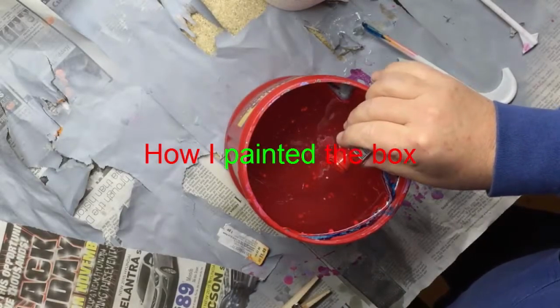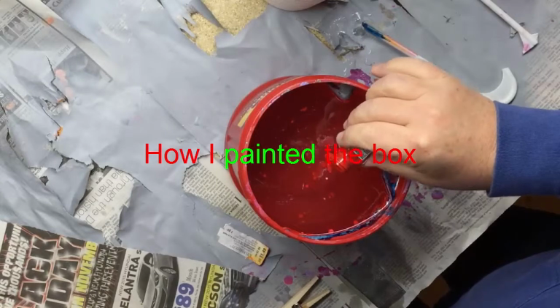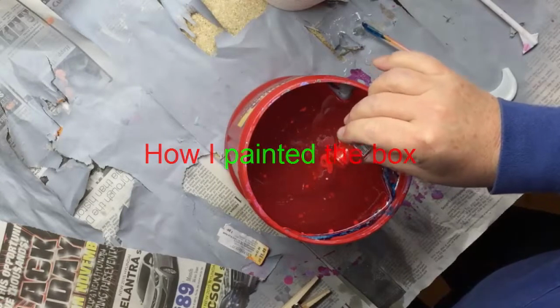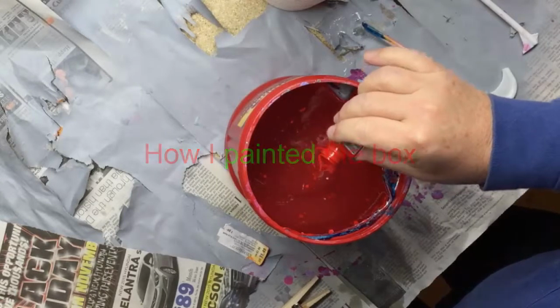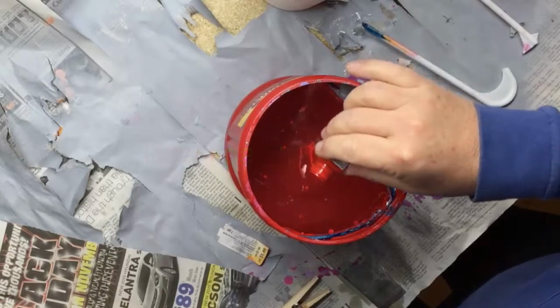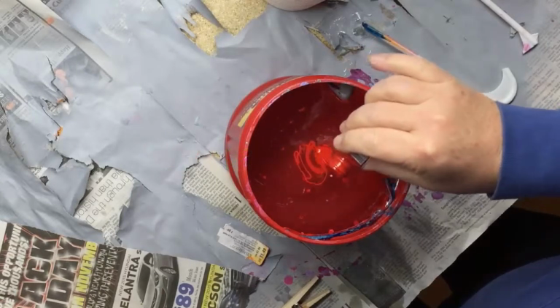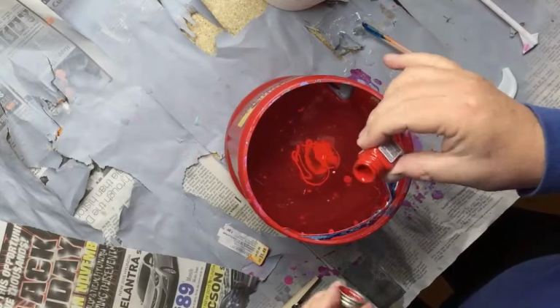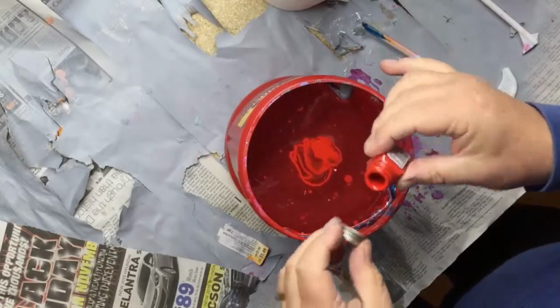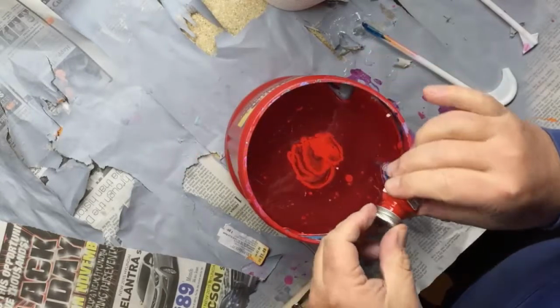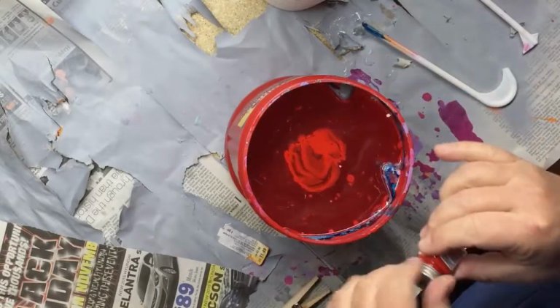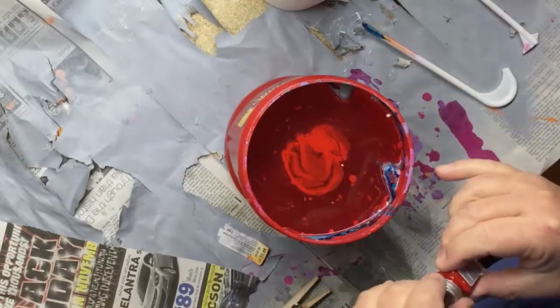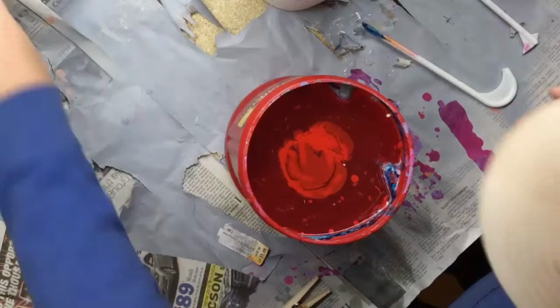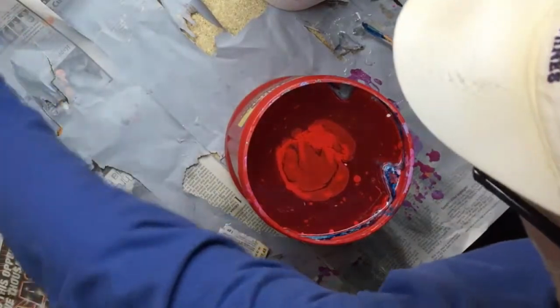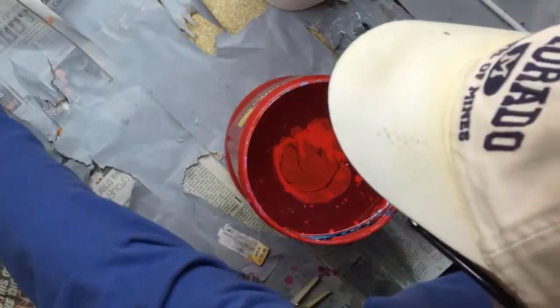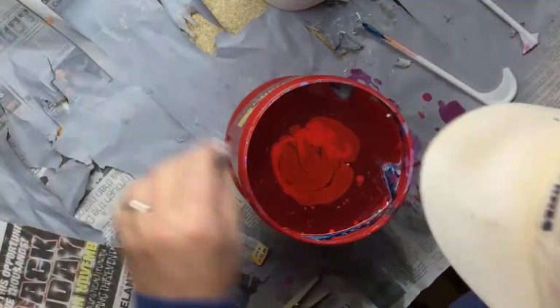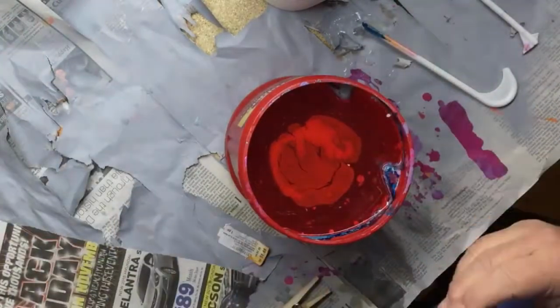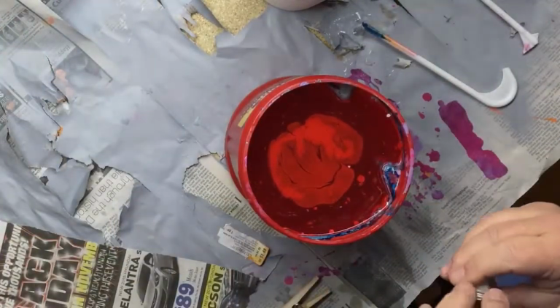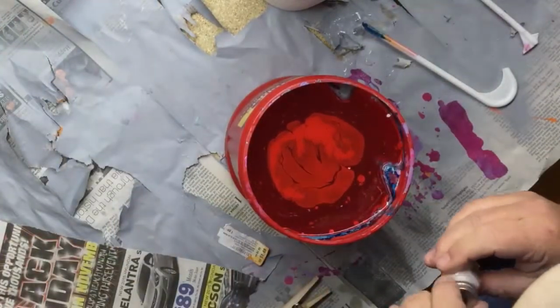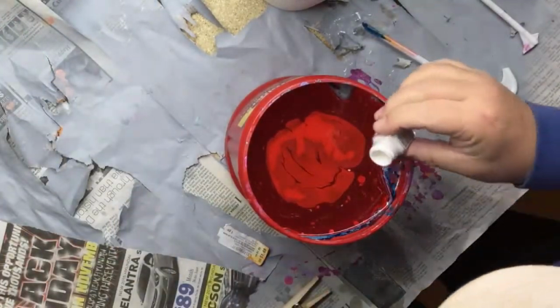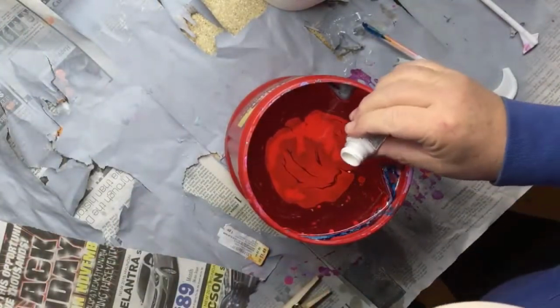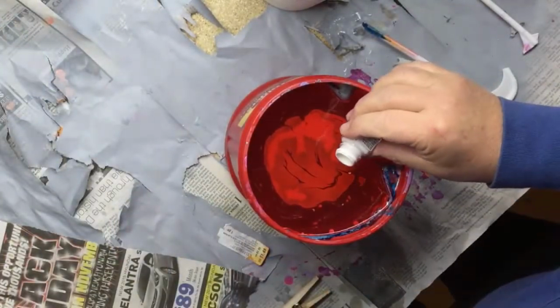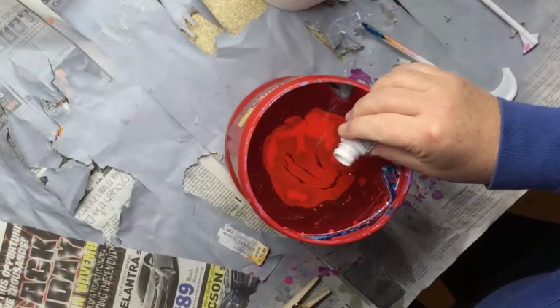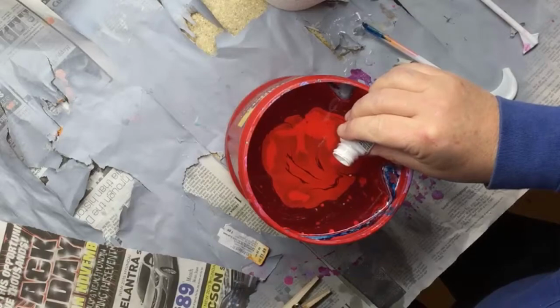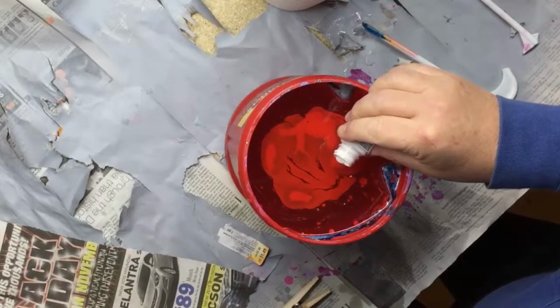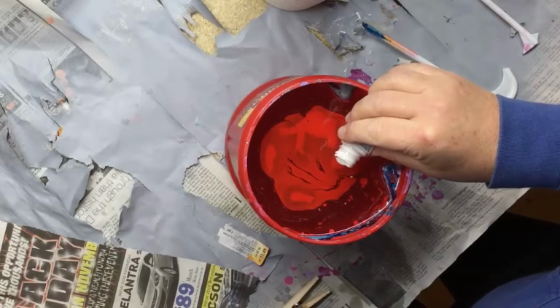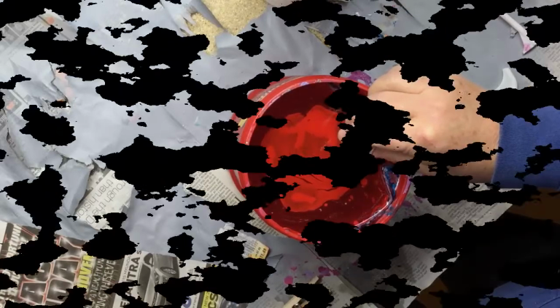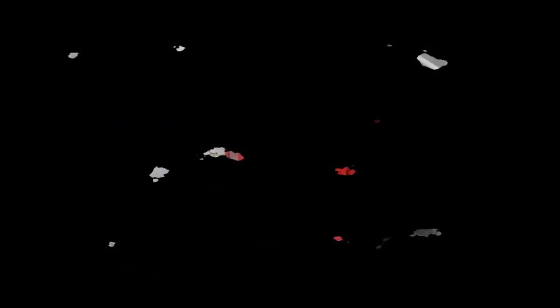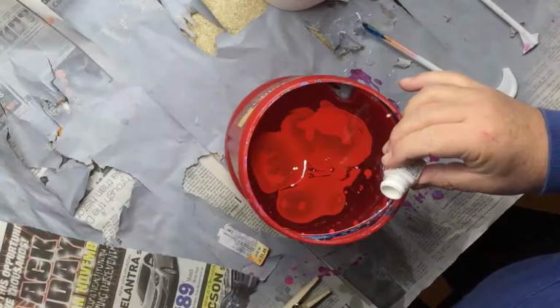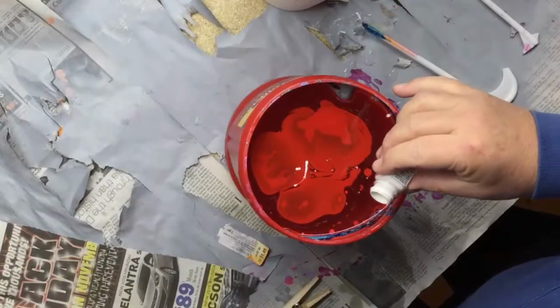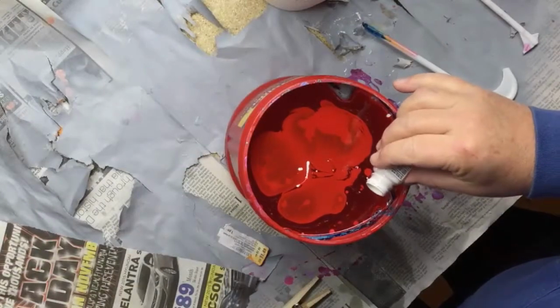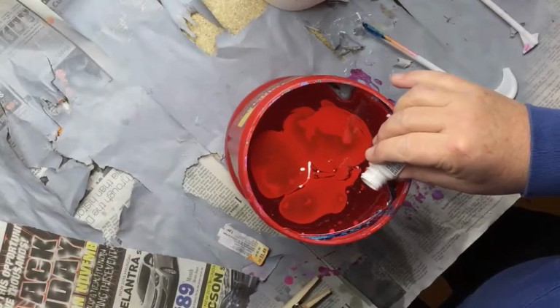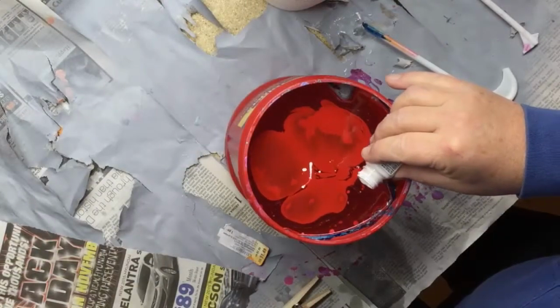Okay, so here's red, here's some white. The white is heavy, the white is sinking.